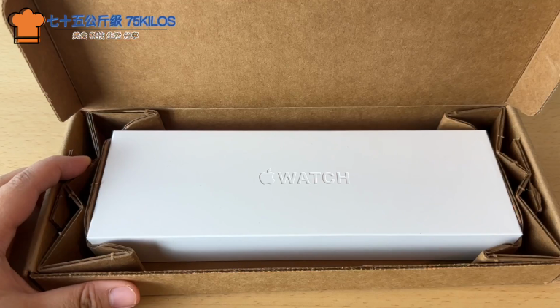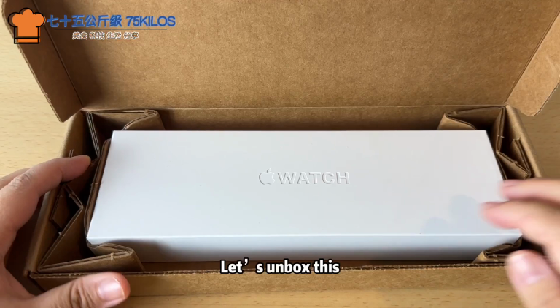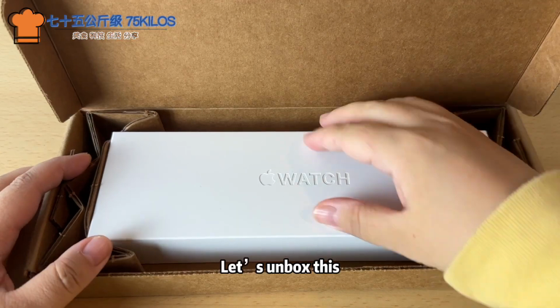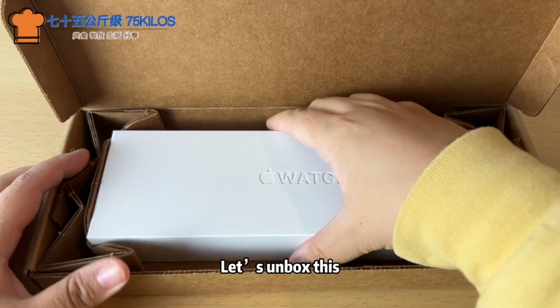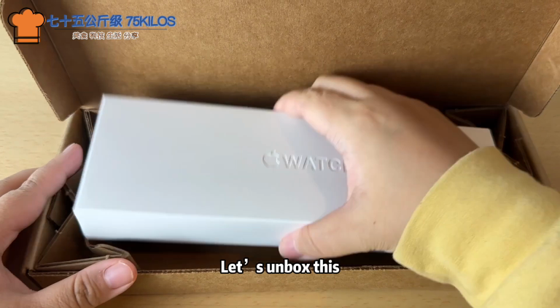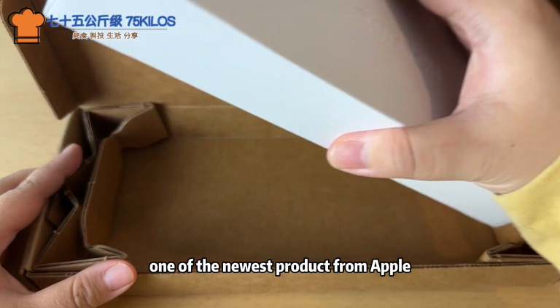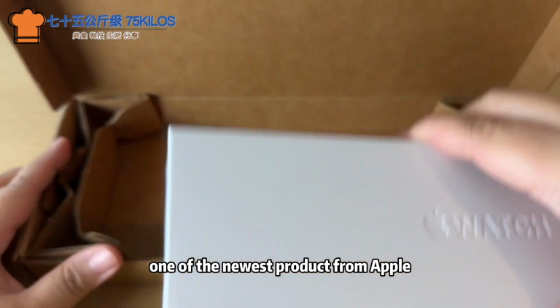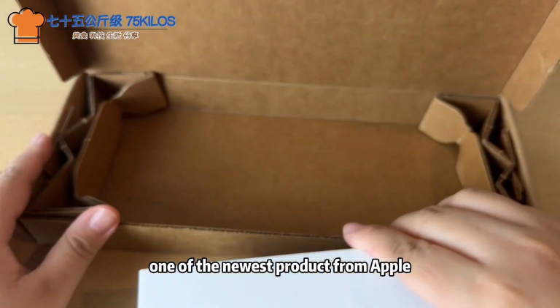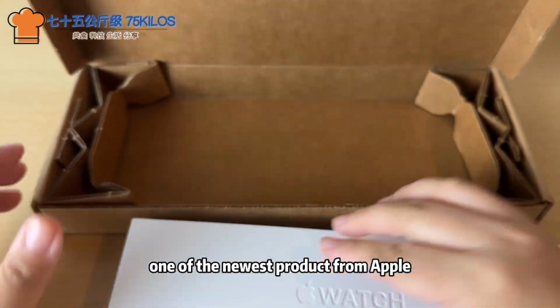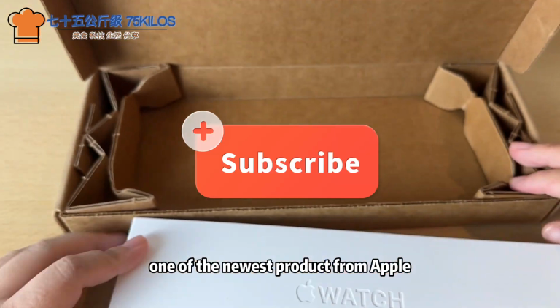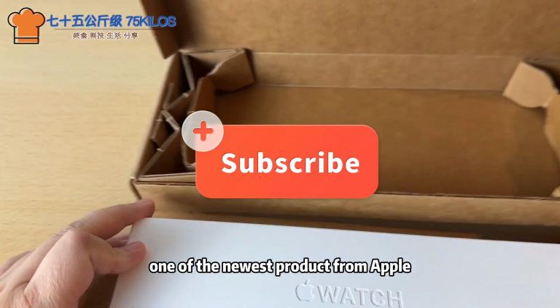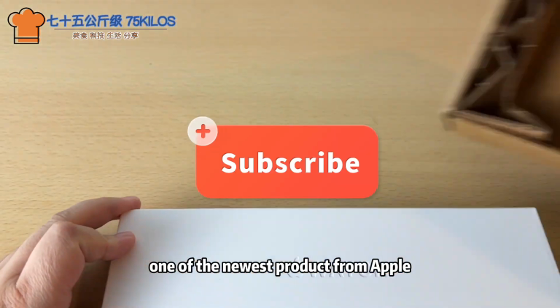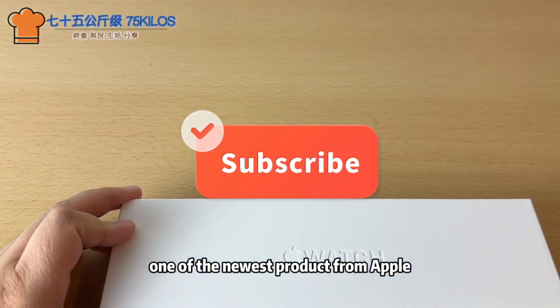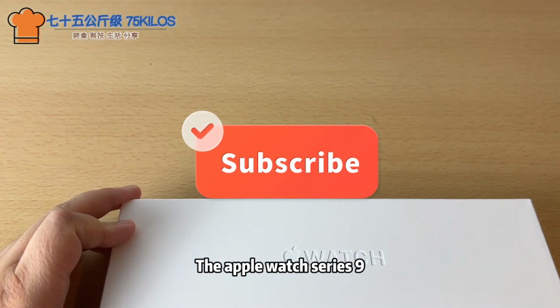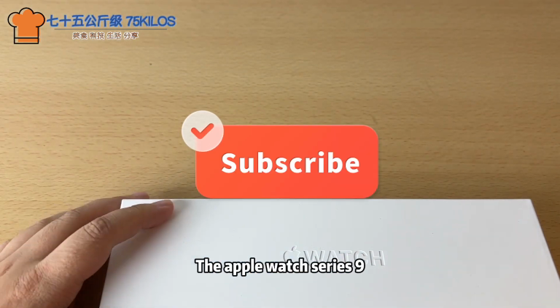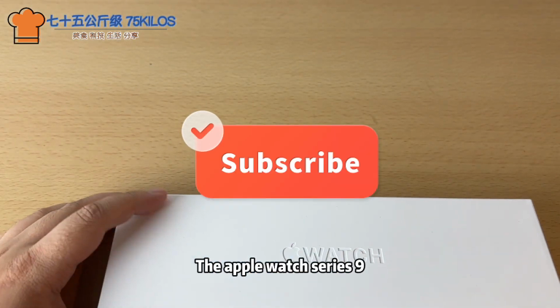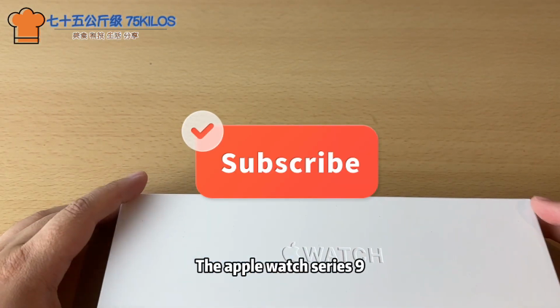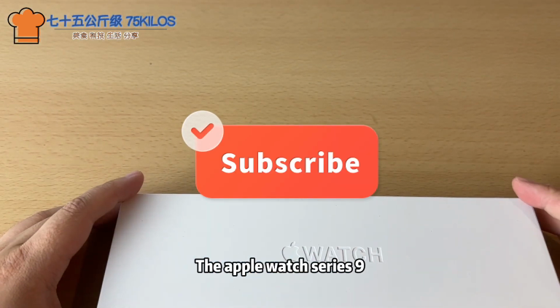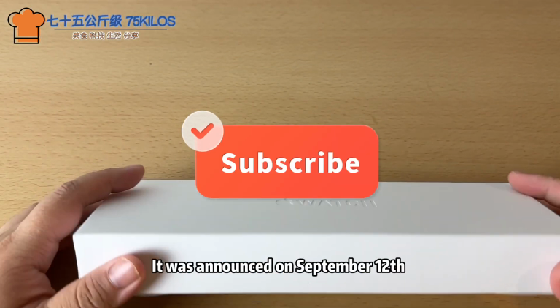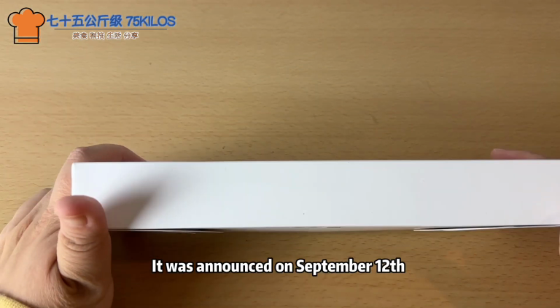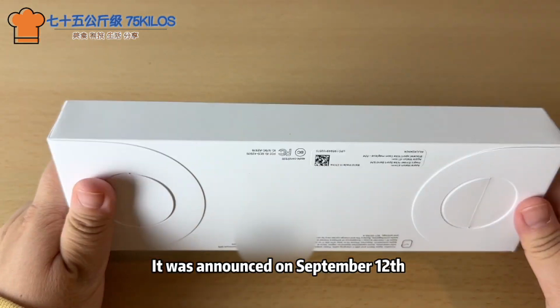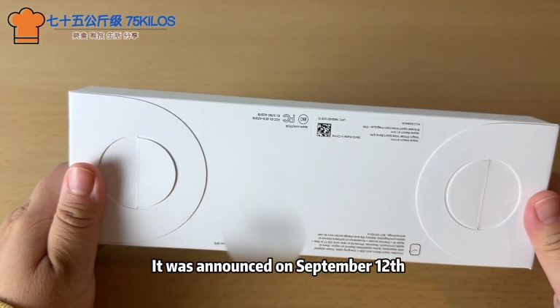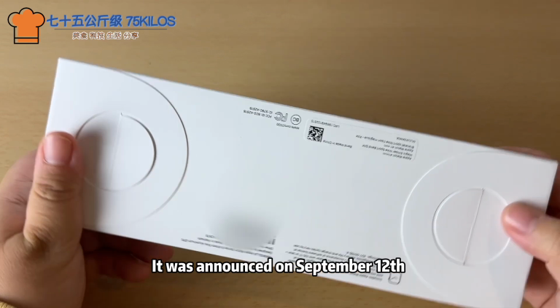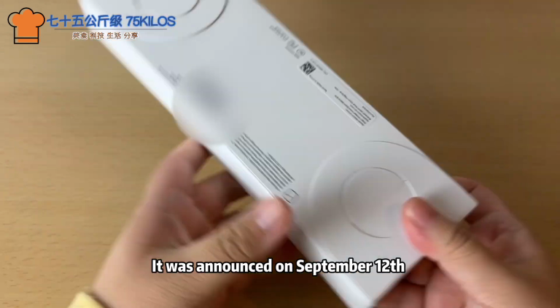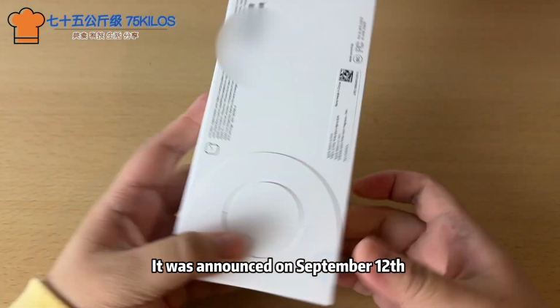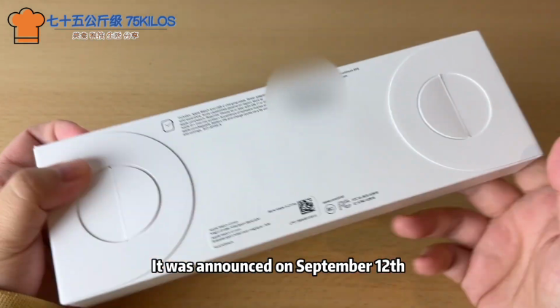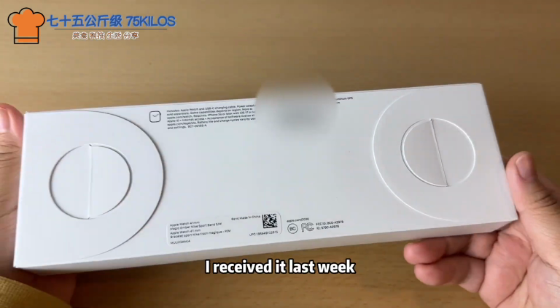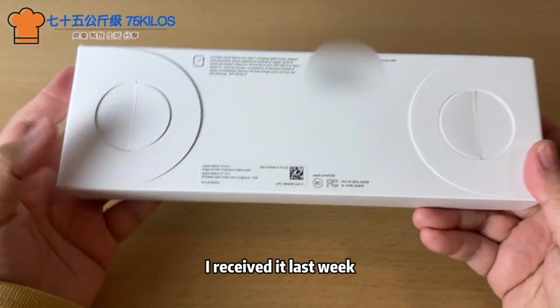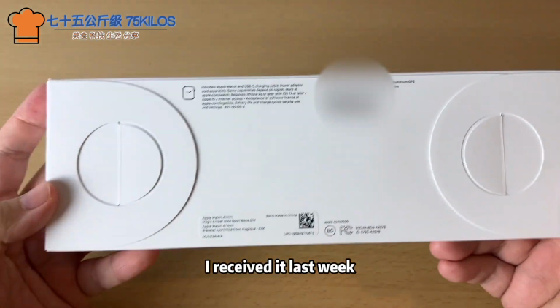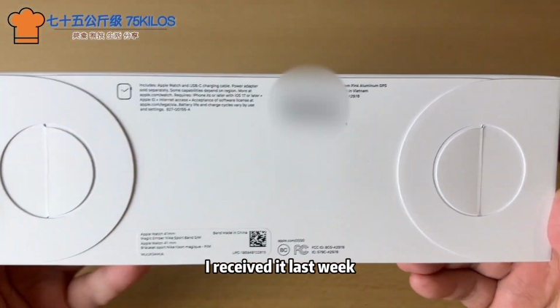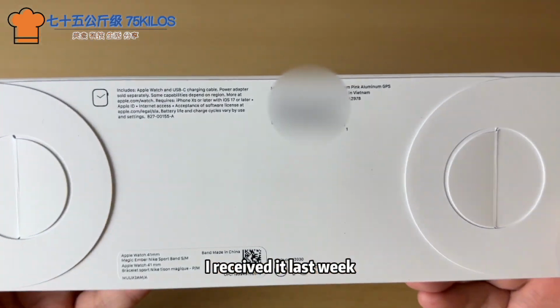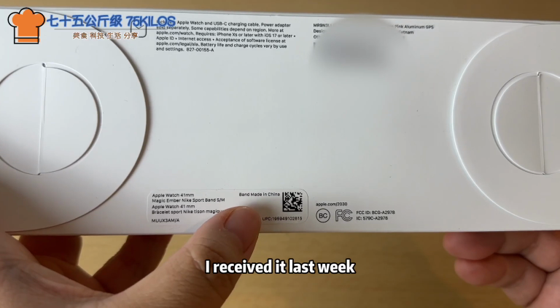Let's unbox one of the newest products from Apple, the Apple Watch Series 9. It was announced on September 12th, and I received it last week.